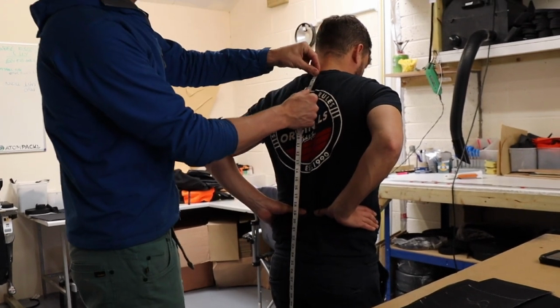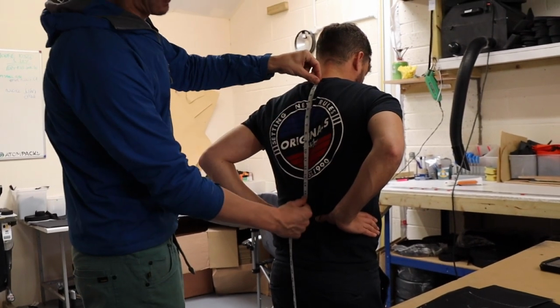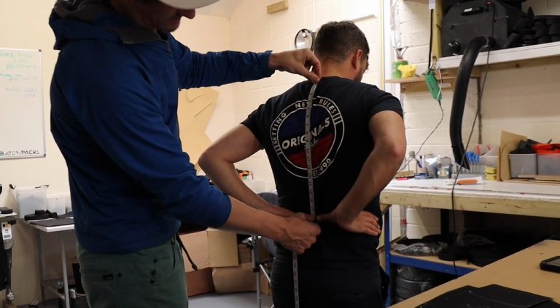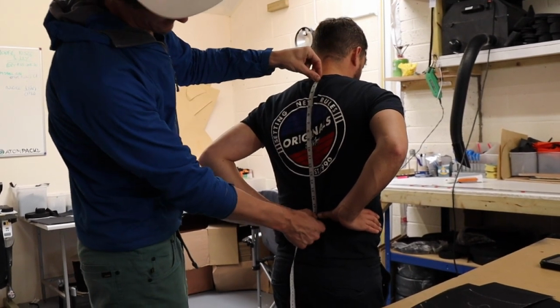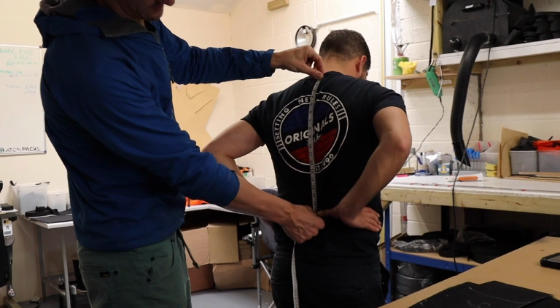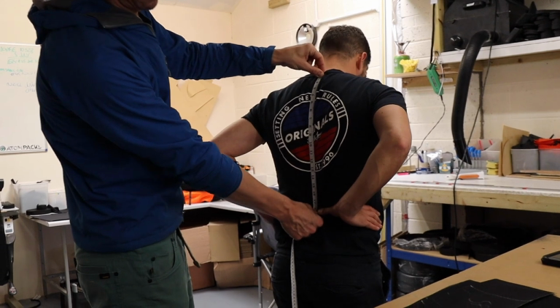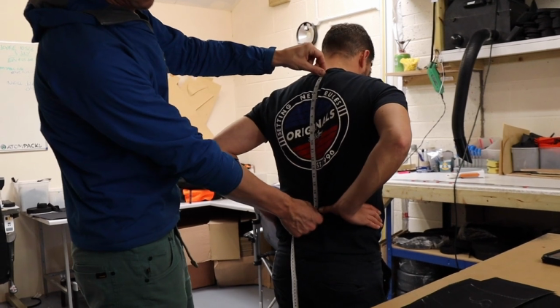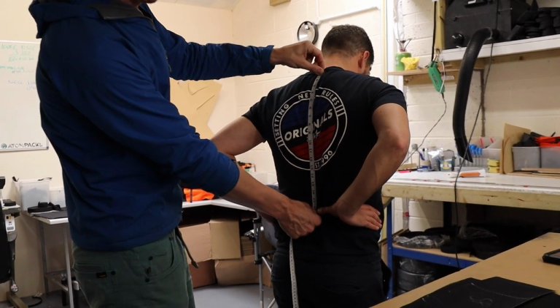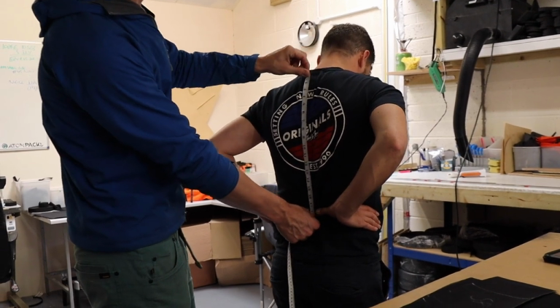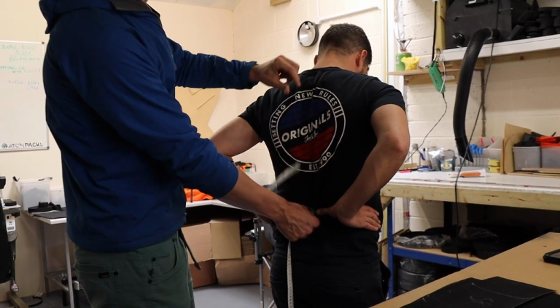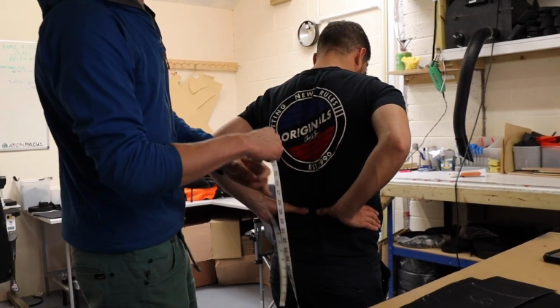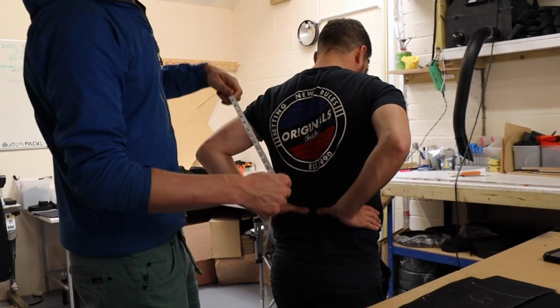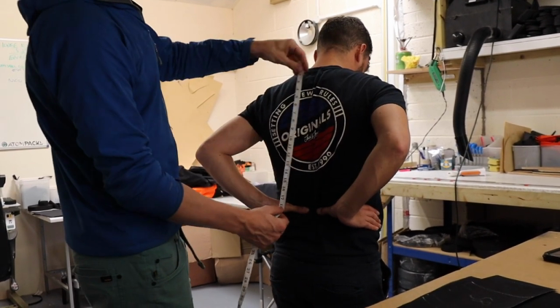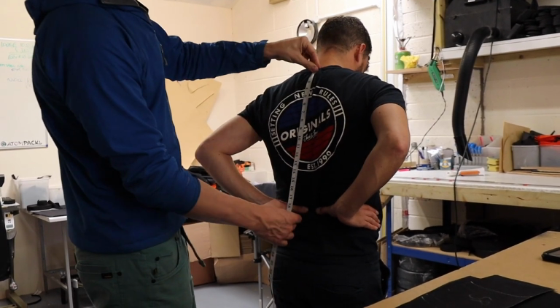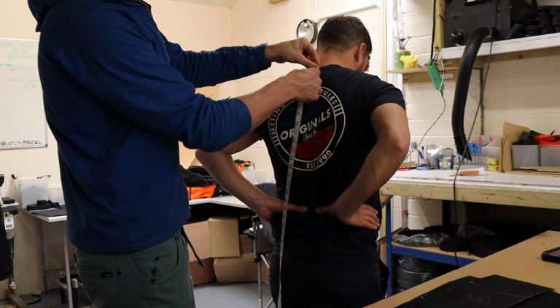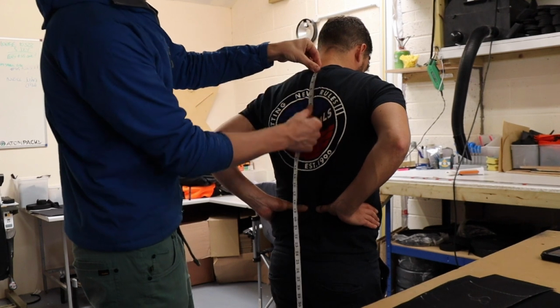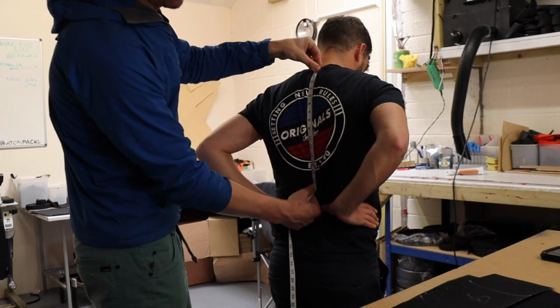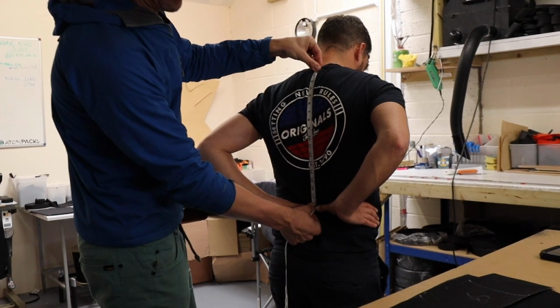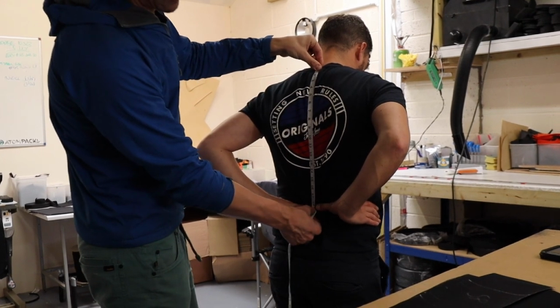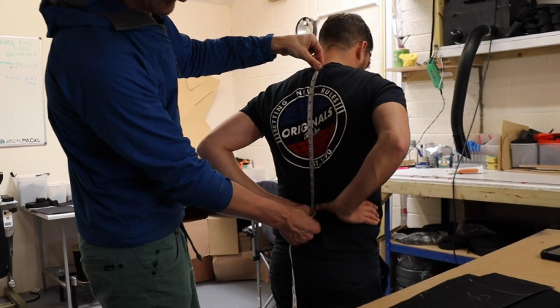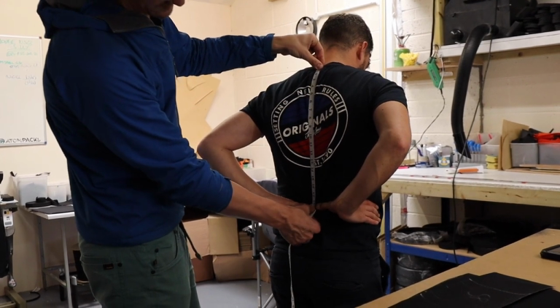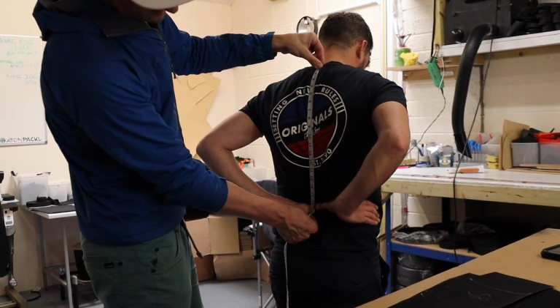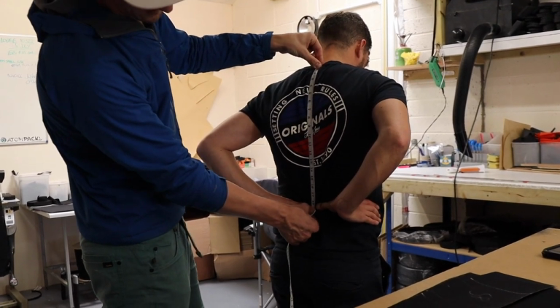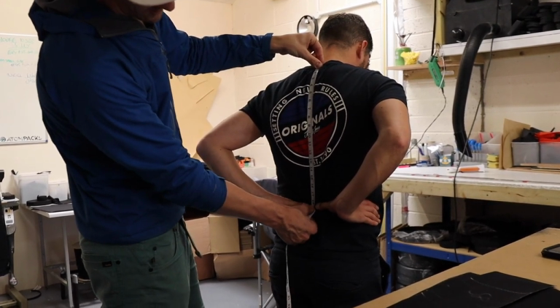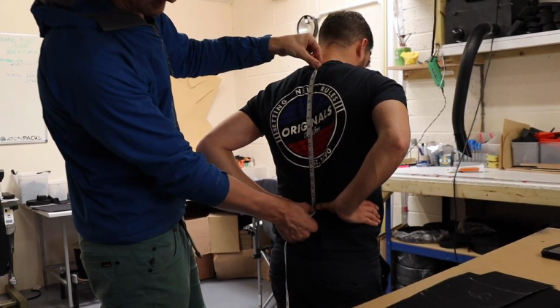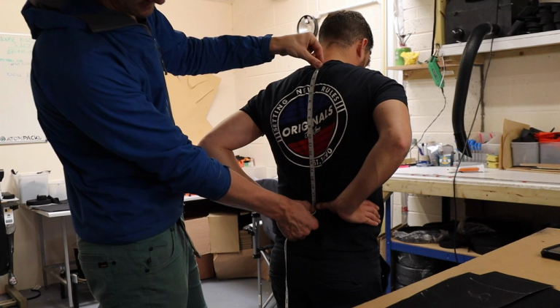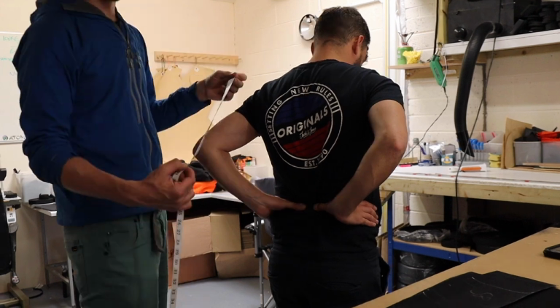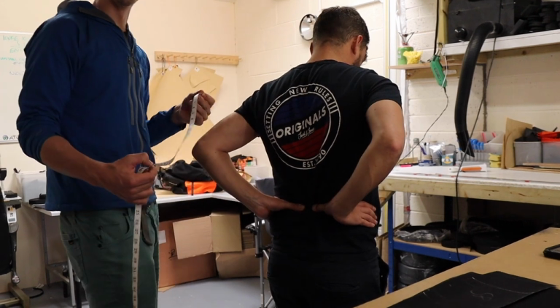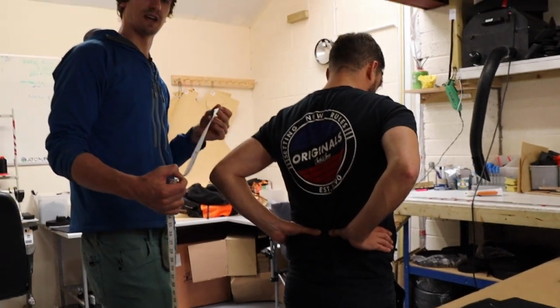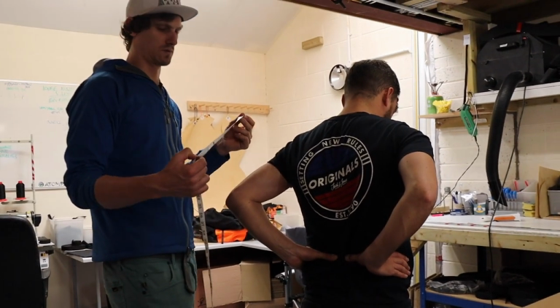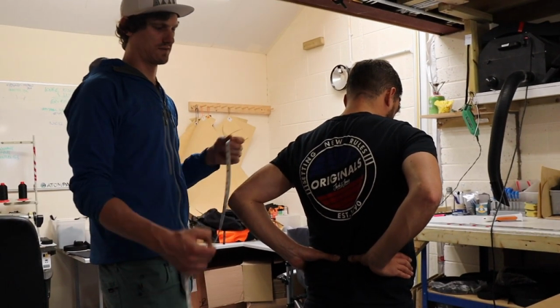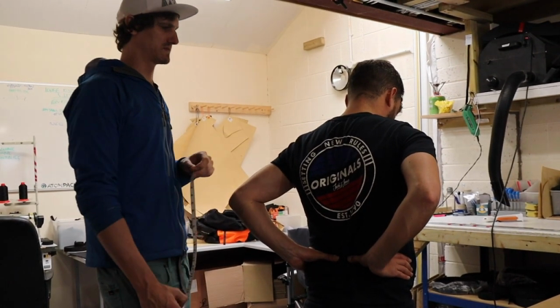I'm imagining you're gonna be about an 18. Yeah, 18. So we've got your measurement from here, following down the back, right between your thumbs — you're sort of 18, 18 and a half, so you're bang on medium. Any of our medium sized sacks will fit you perfectly.